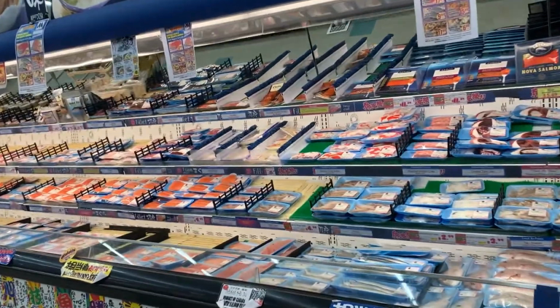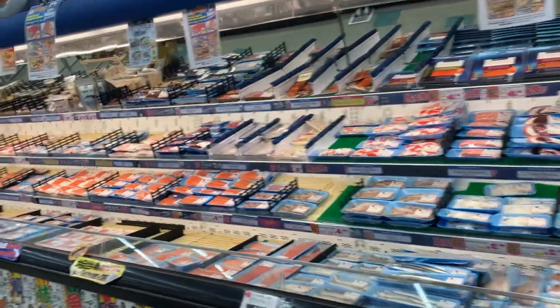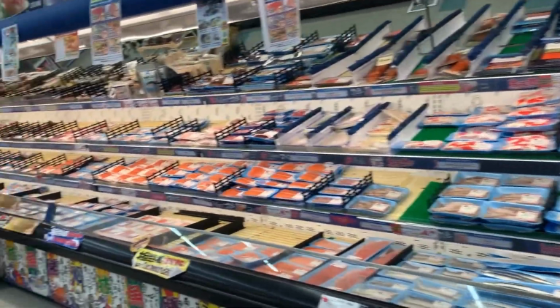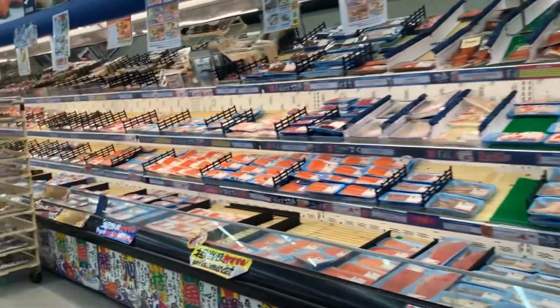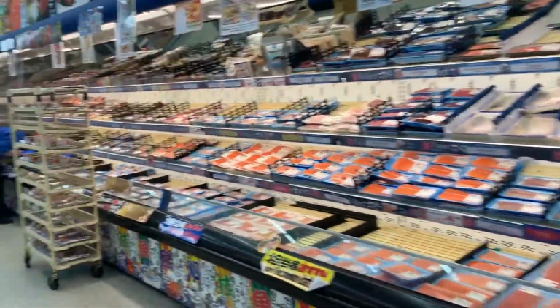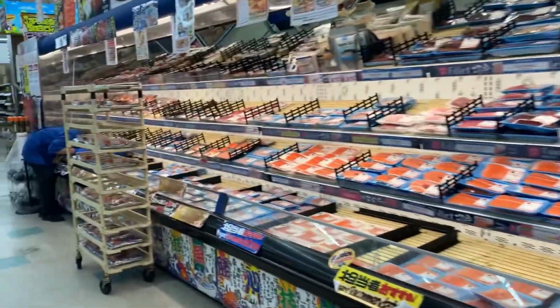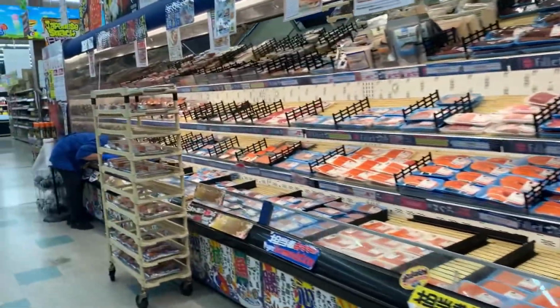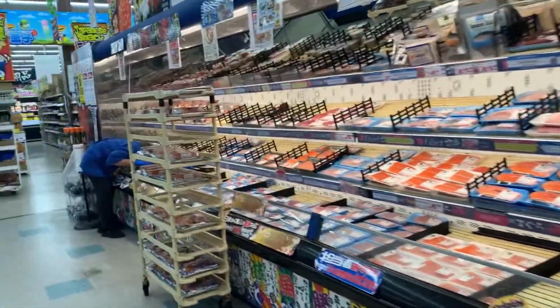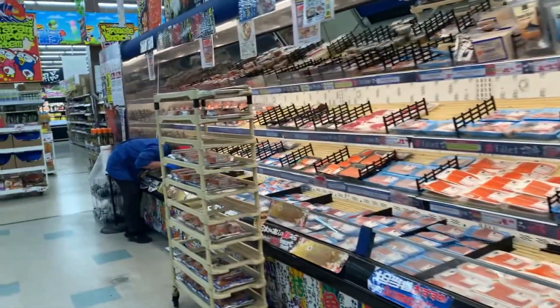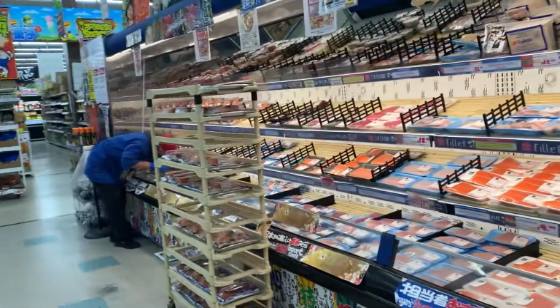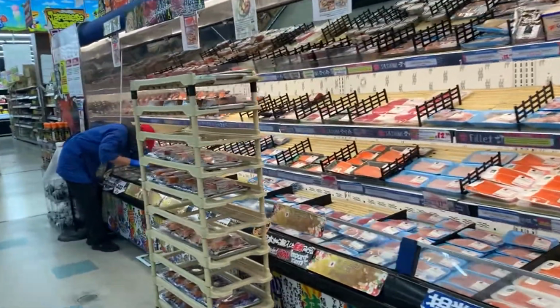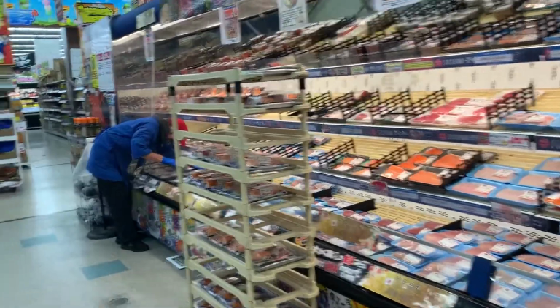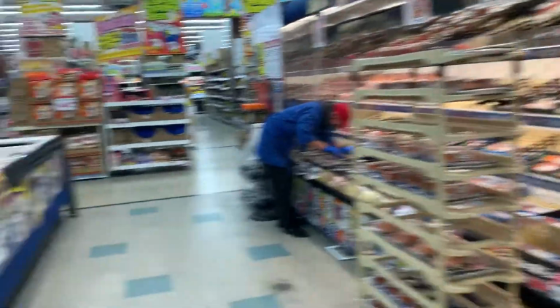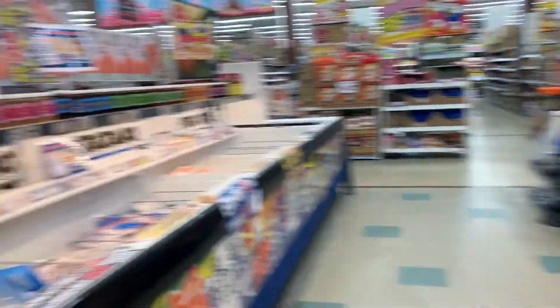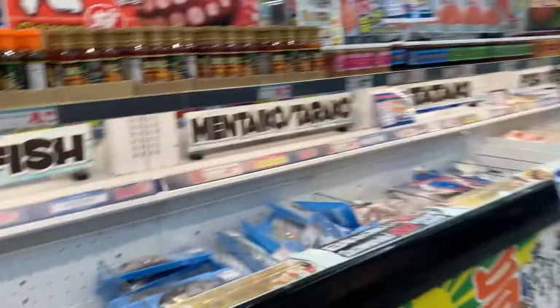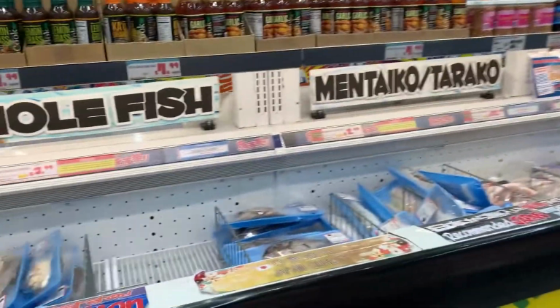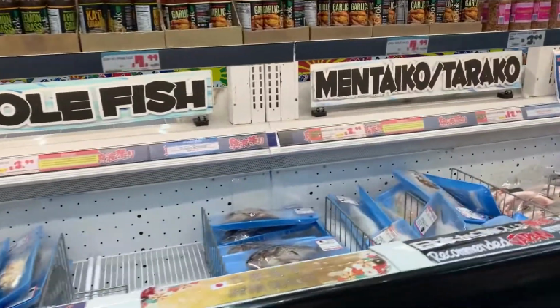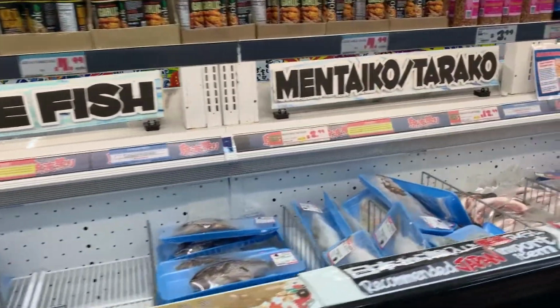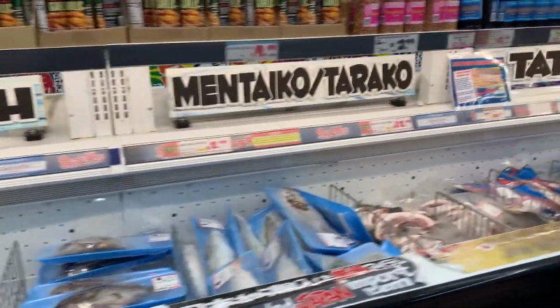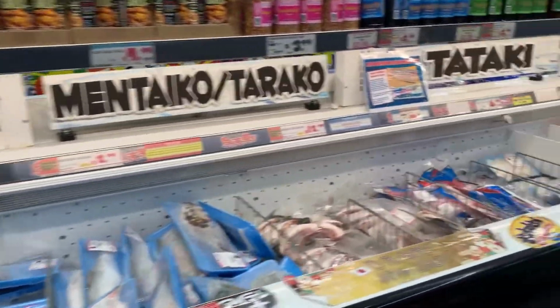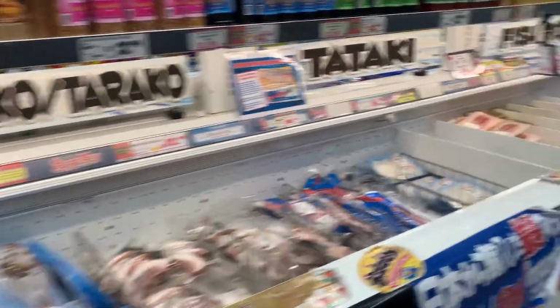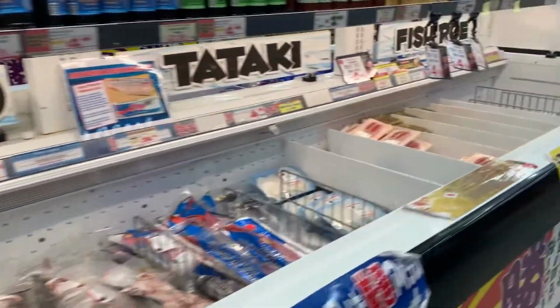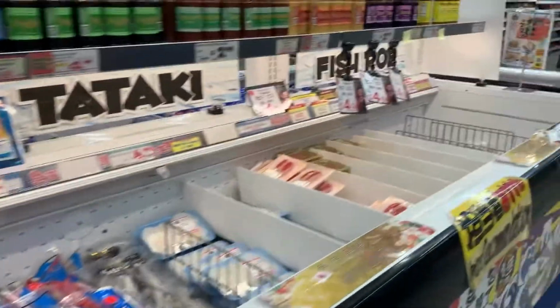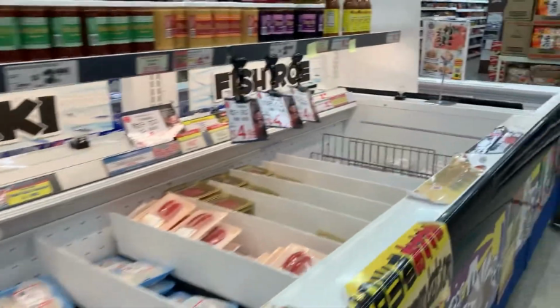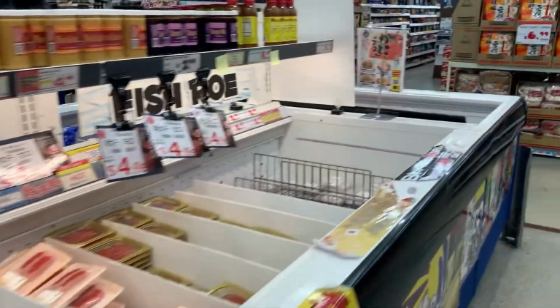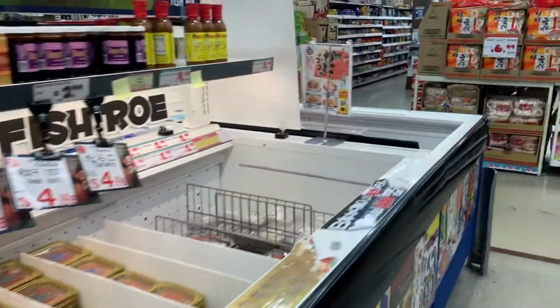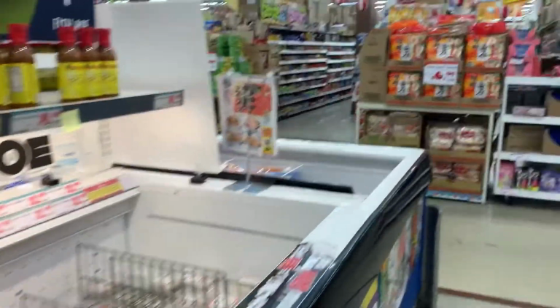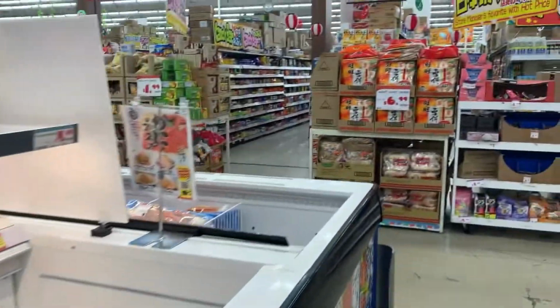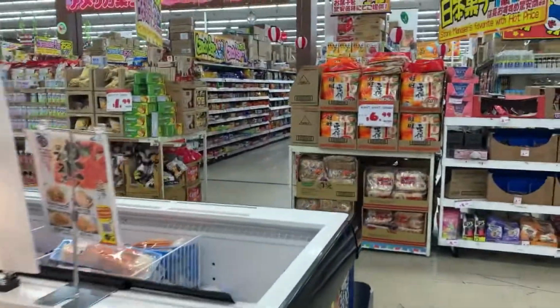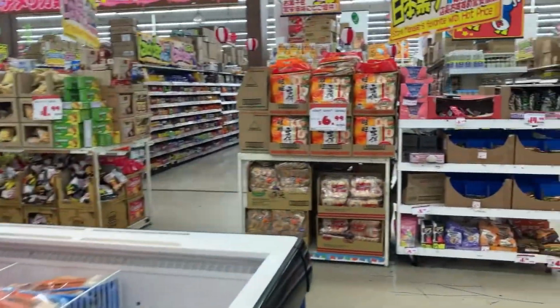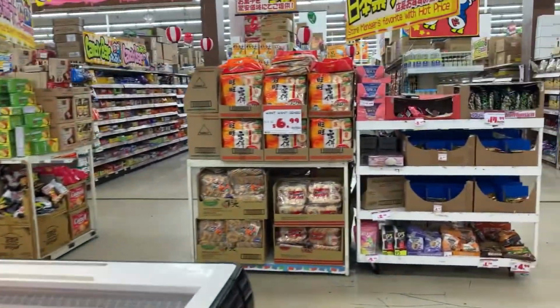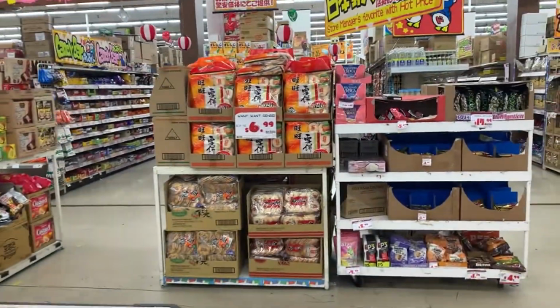I won't say it's the best poke from a grocery store, but the price is decent and the flavor is decent. So if you're just looking for a quick, decently priced one, this does the job.